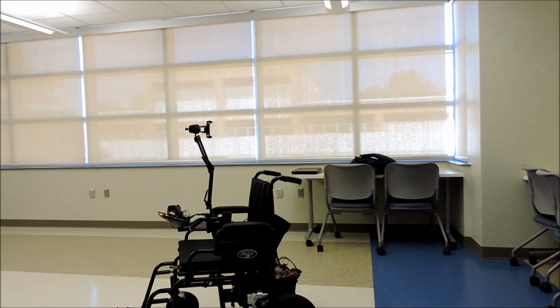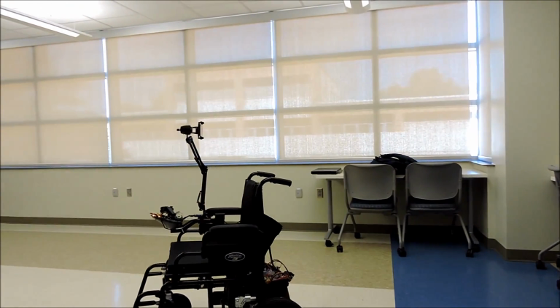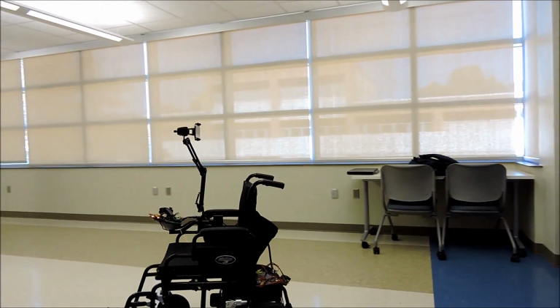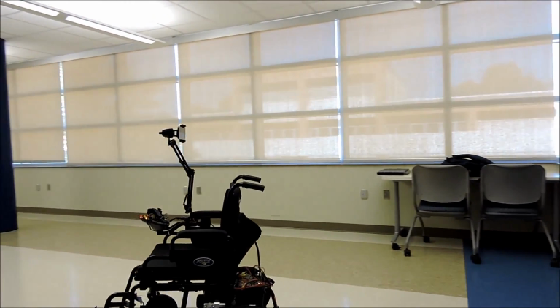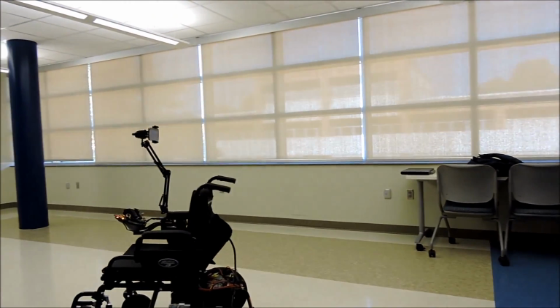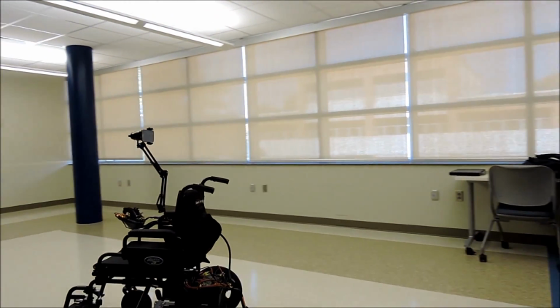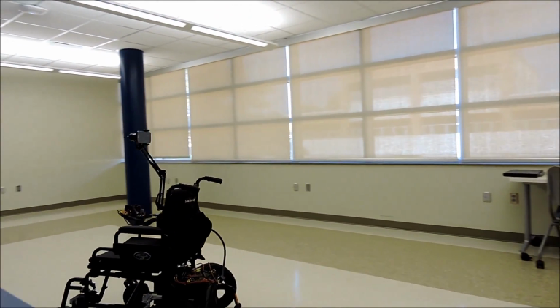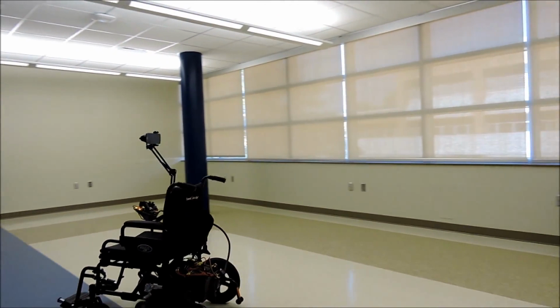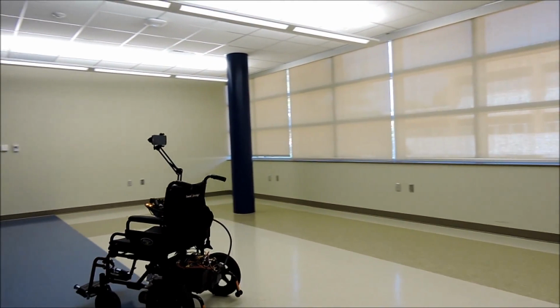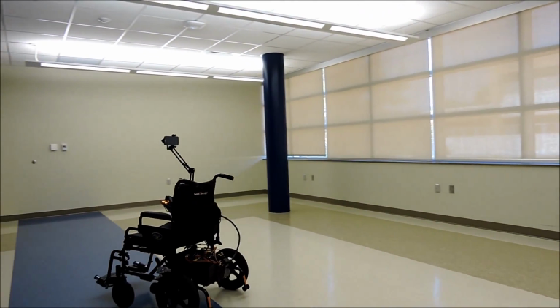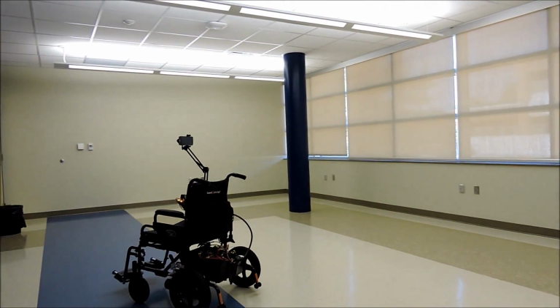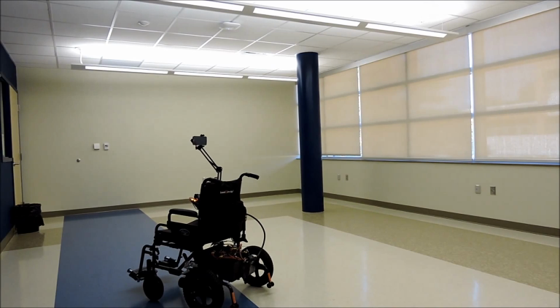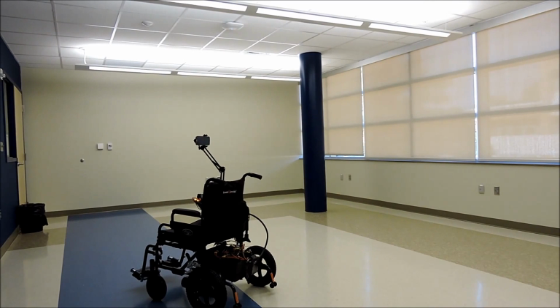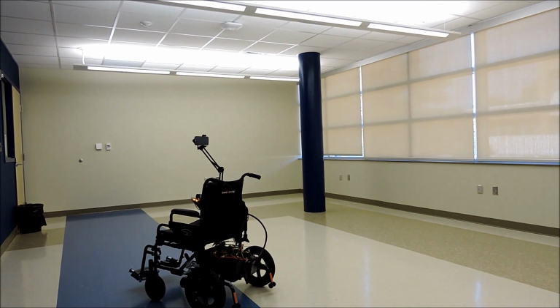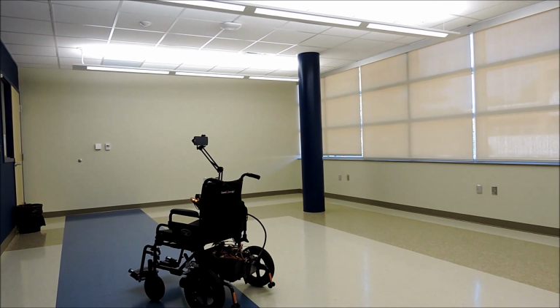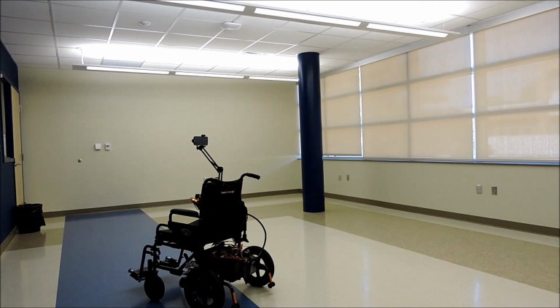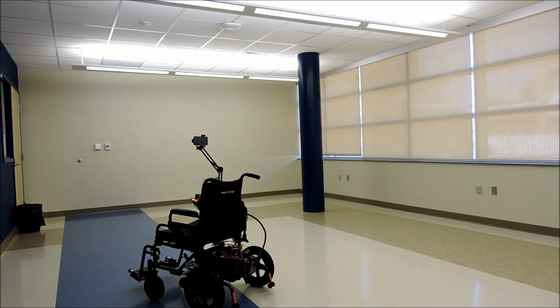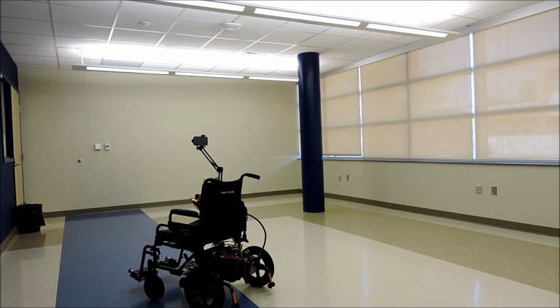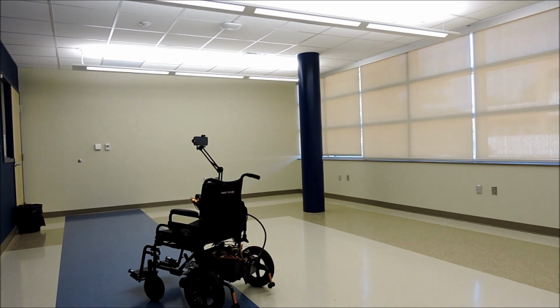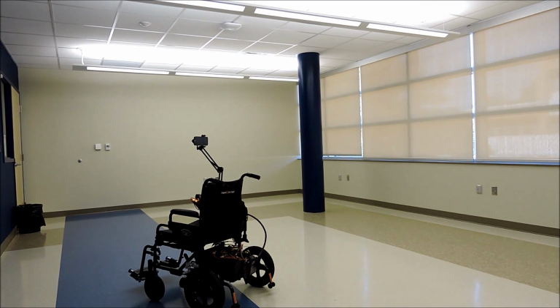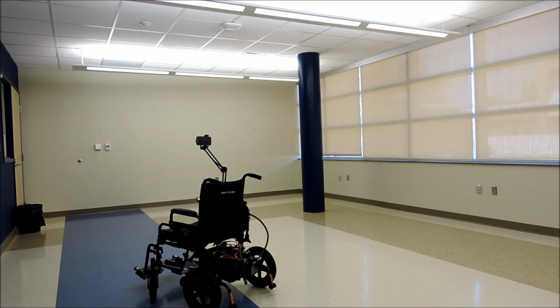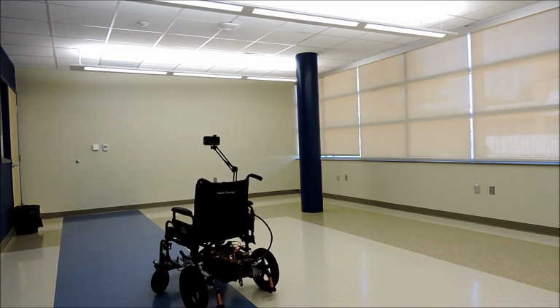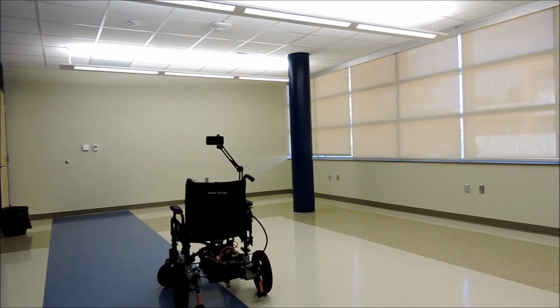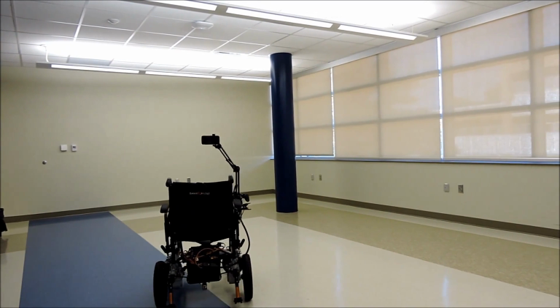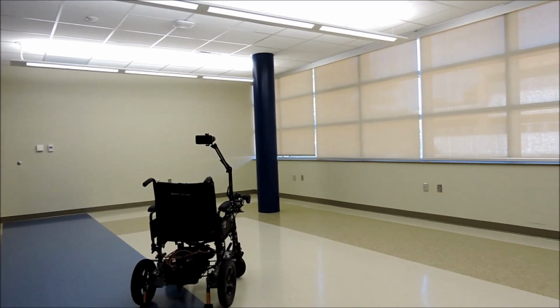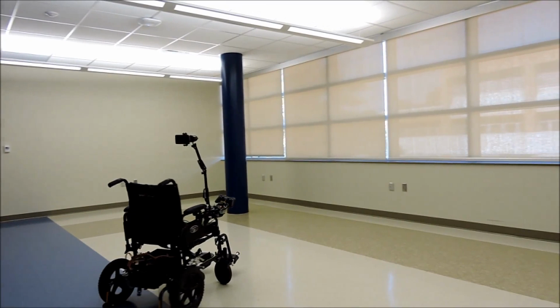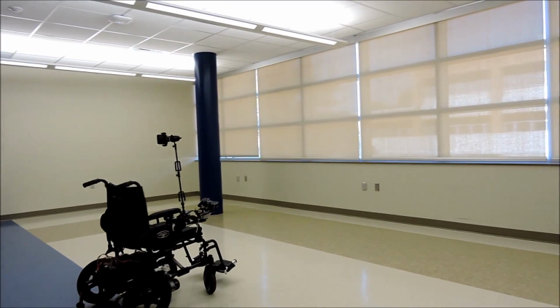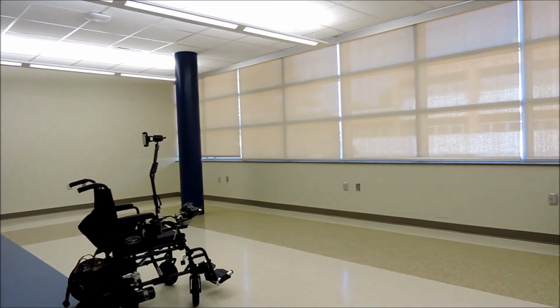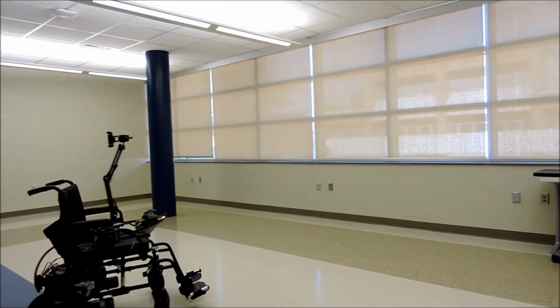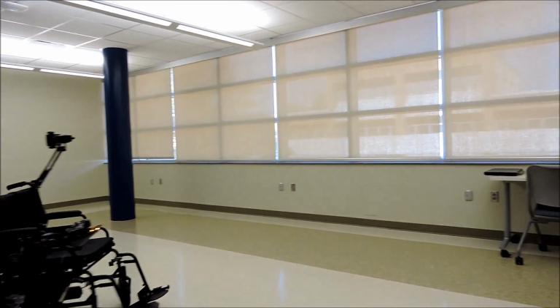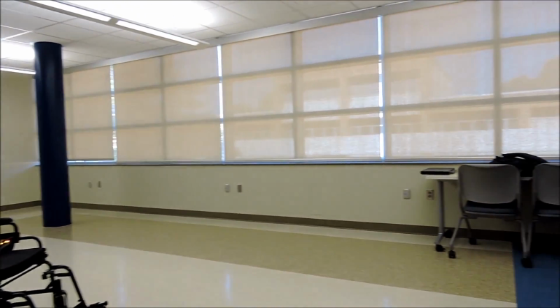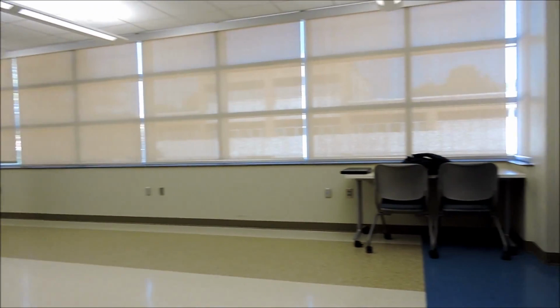Now what Nick is demonstrating is an alternative way of controlling the wheelchair without needing to sit in it. He's actually remotely staring at a computer screen and looking at a video feed coming from a camera mounted to the wheelchair.